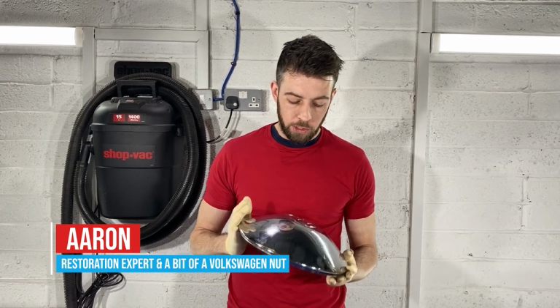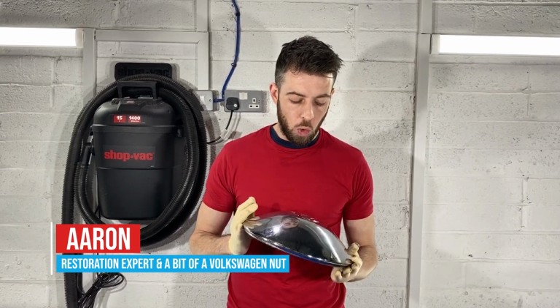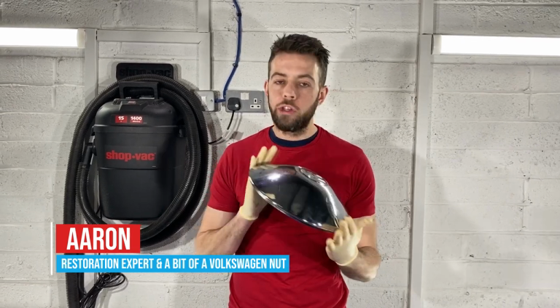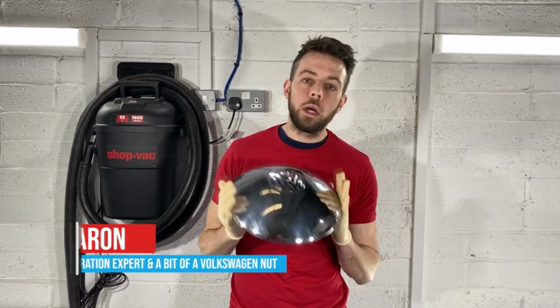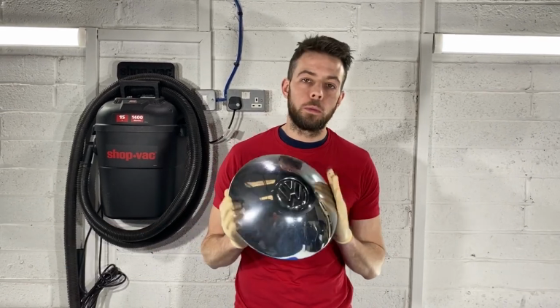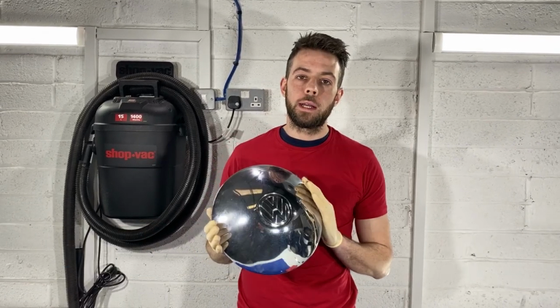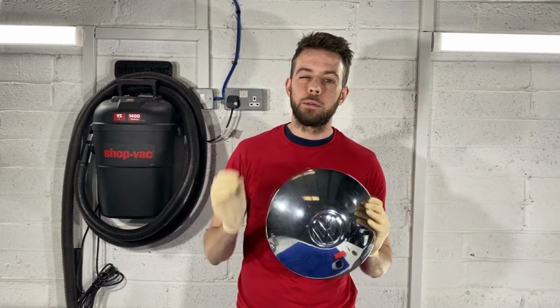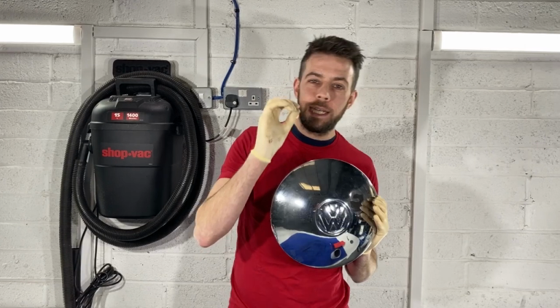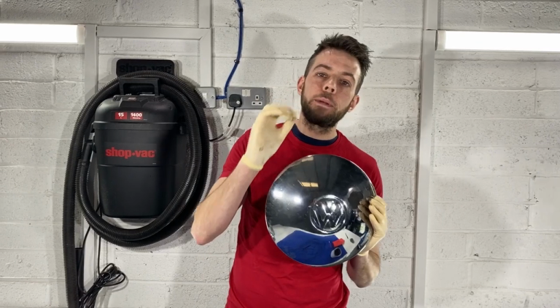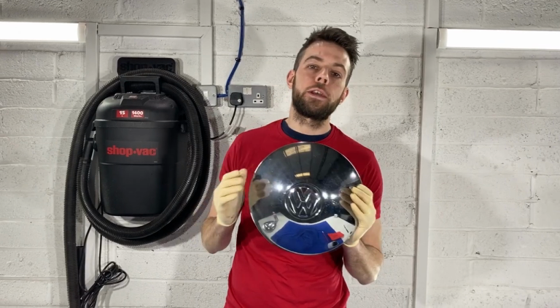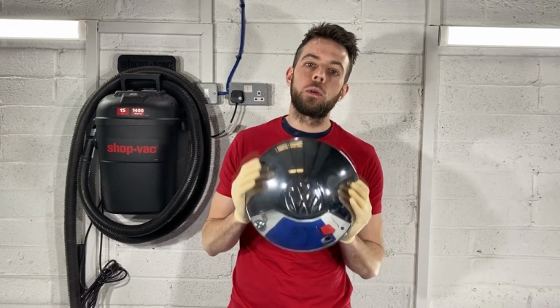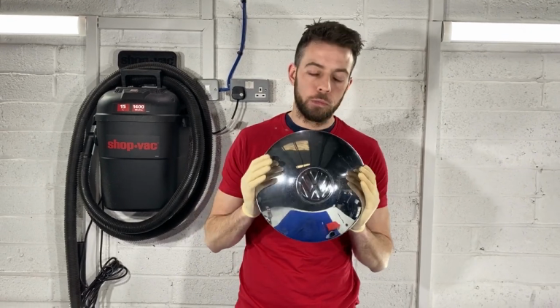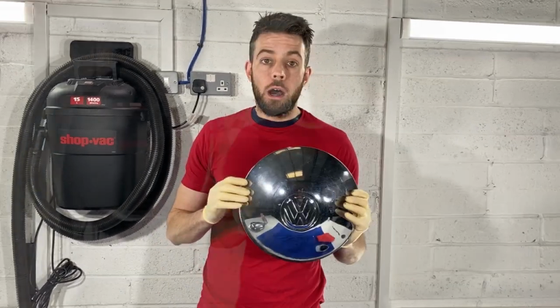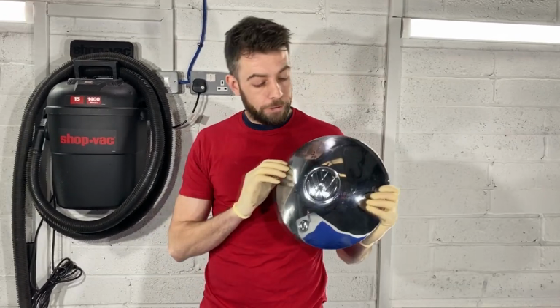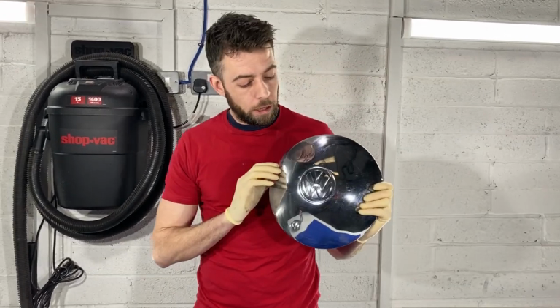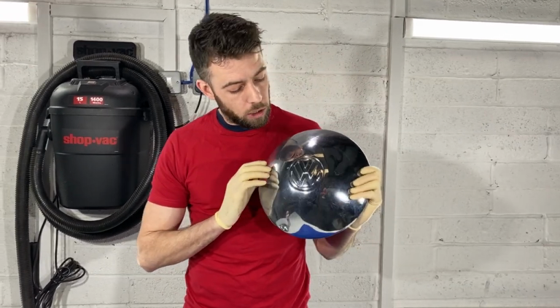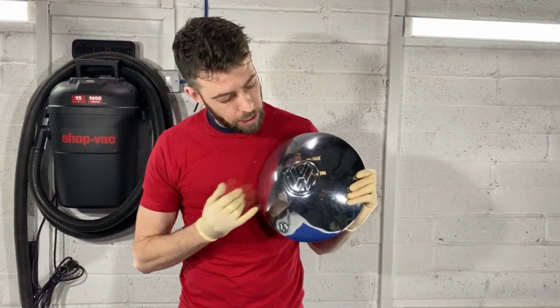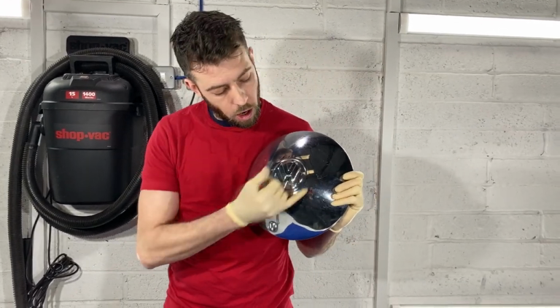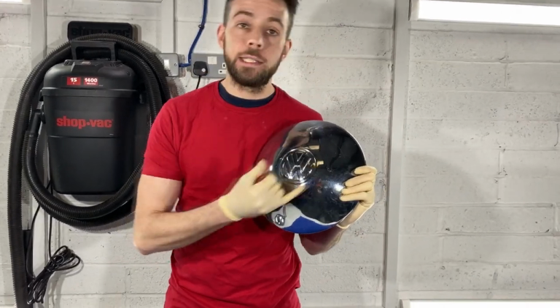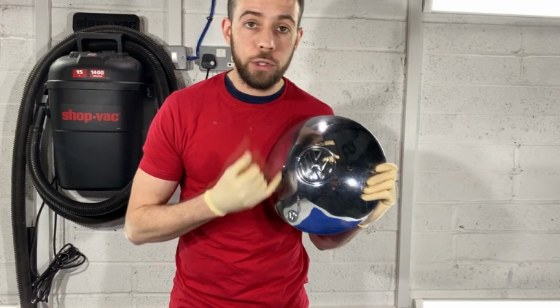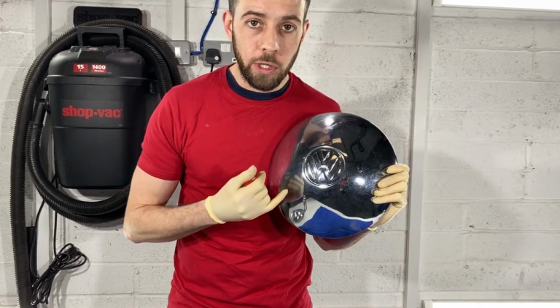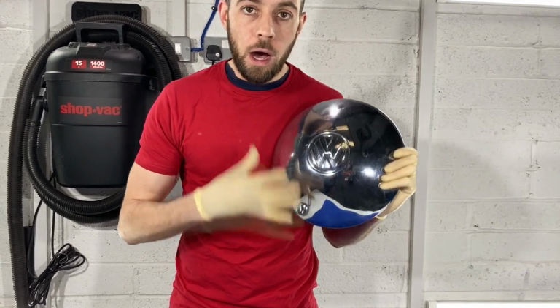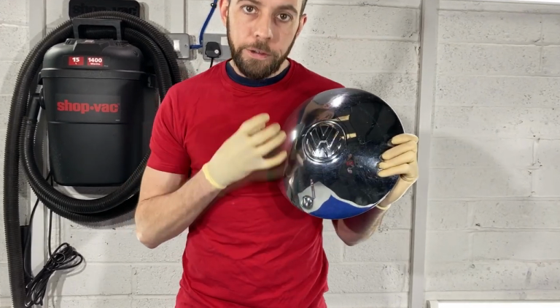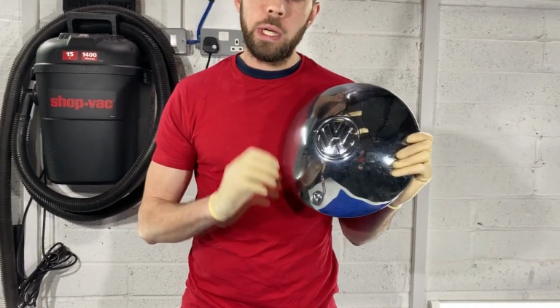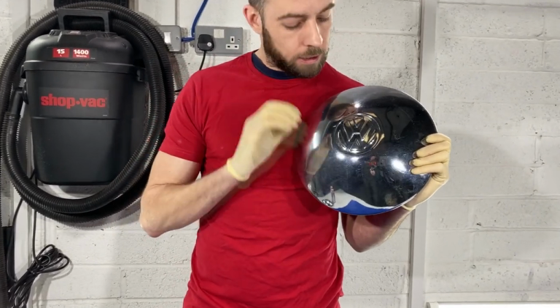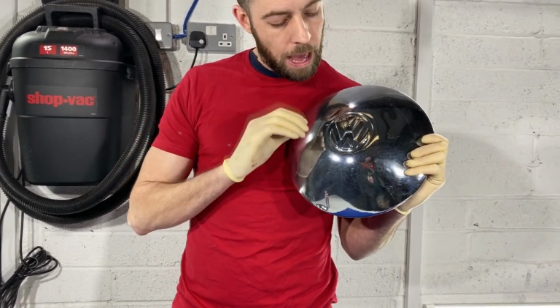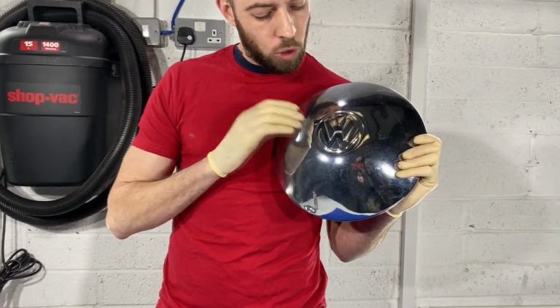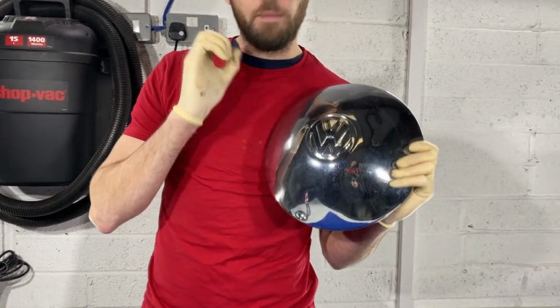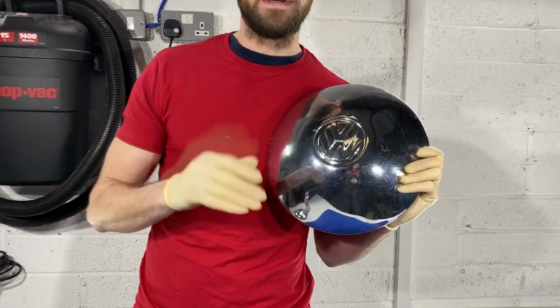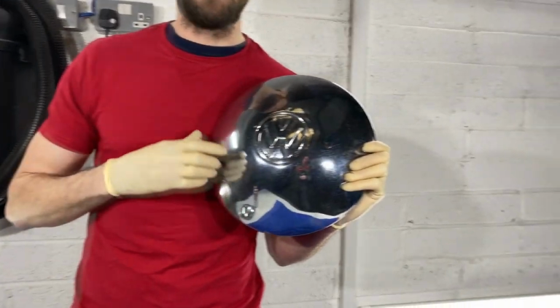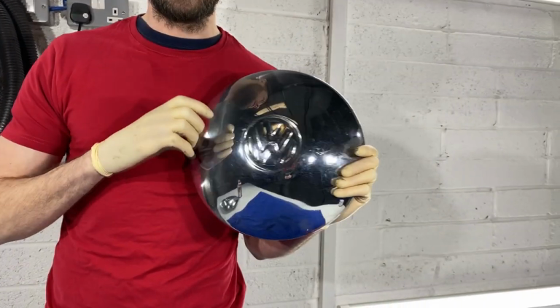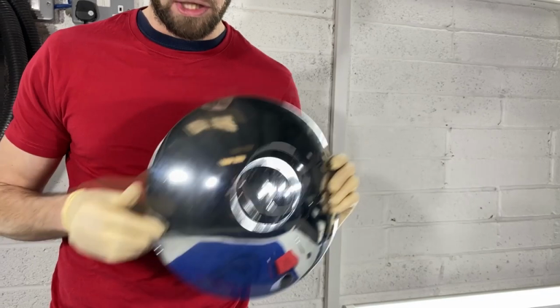So what I do like to do with my cars is give them just a little bit of an extra custom touch. I feel if we could go in here and contrast this VW sign, we could get this hub cap to pop again and really come to life.